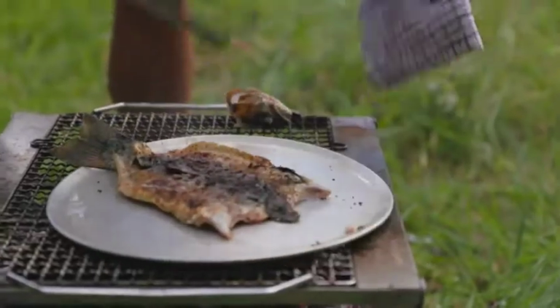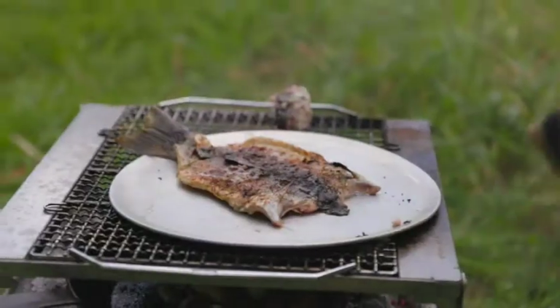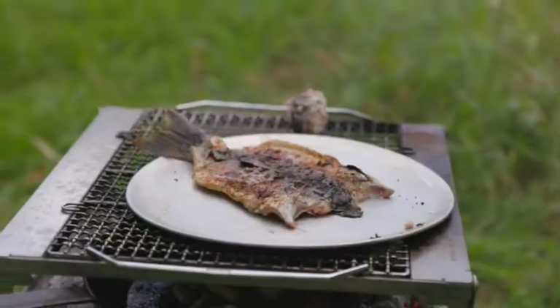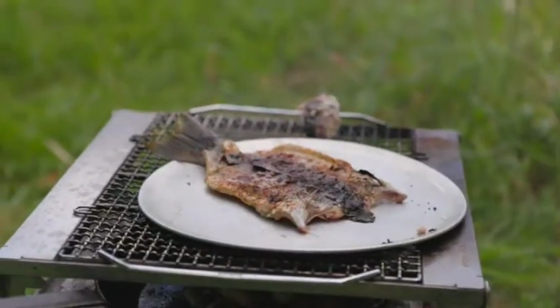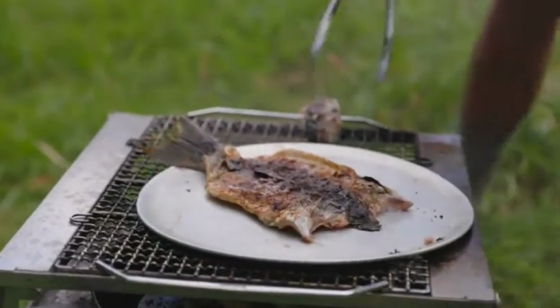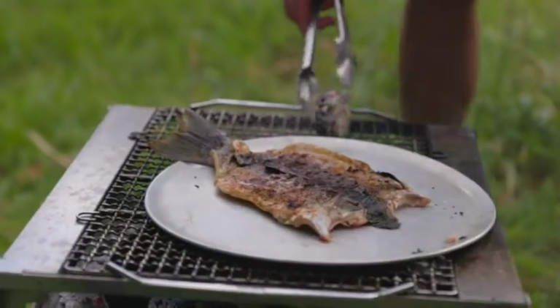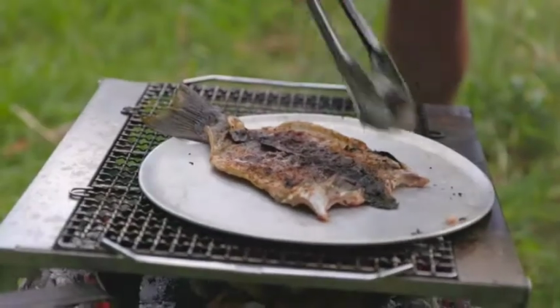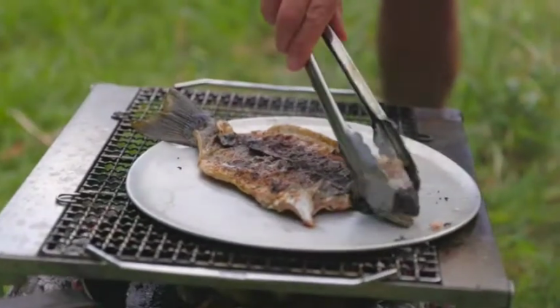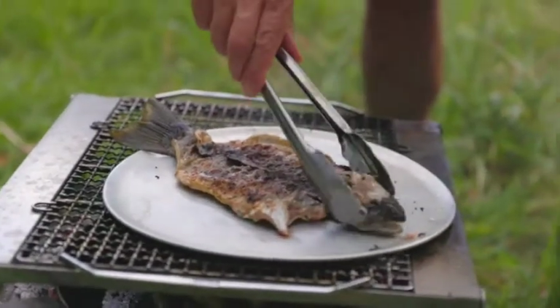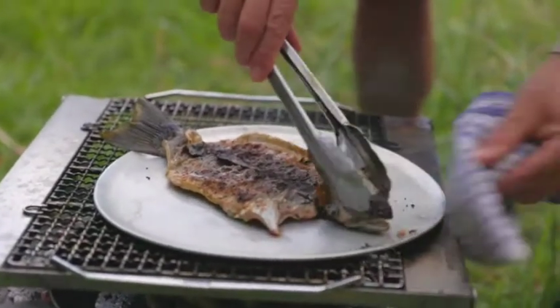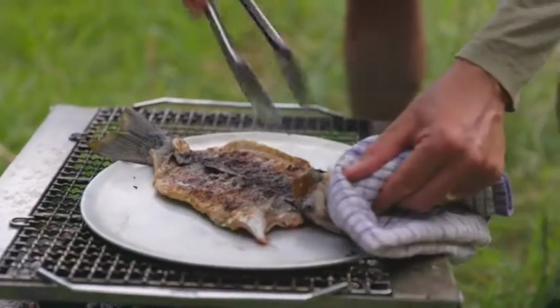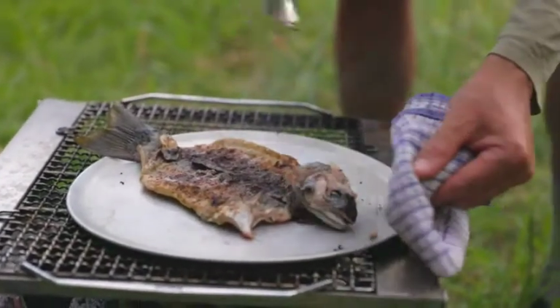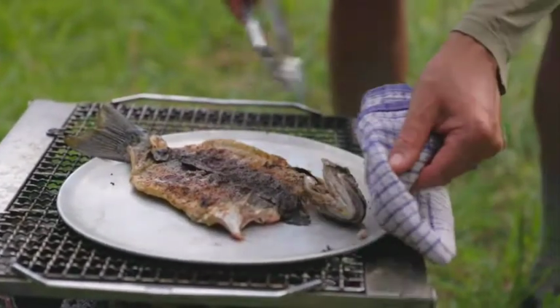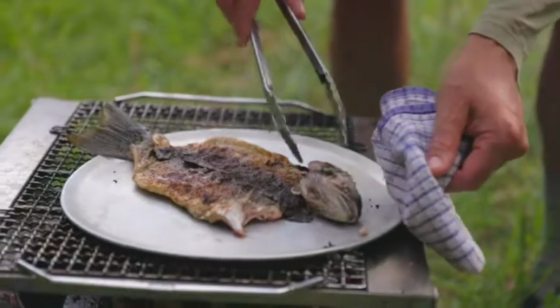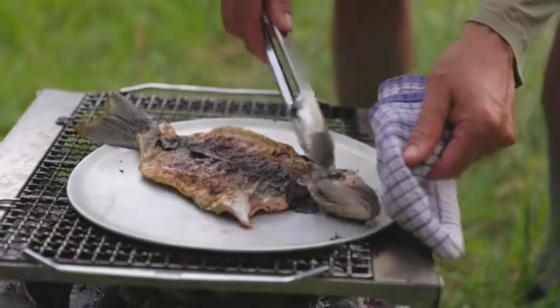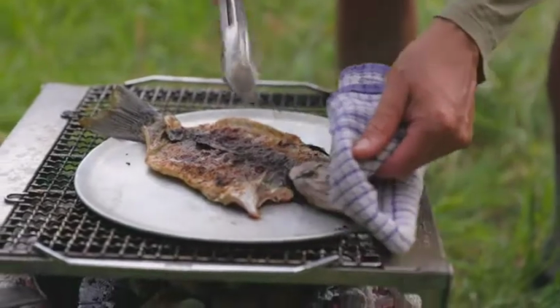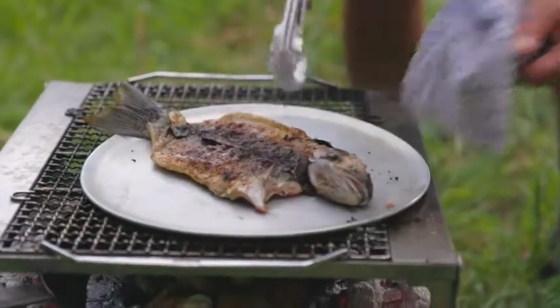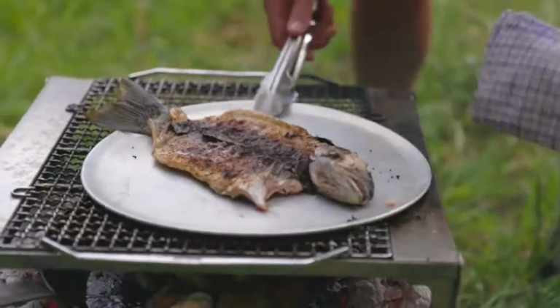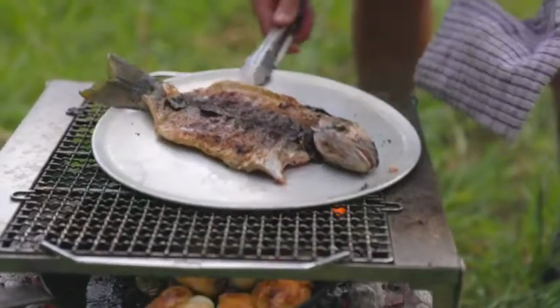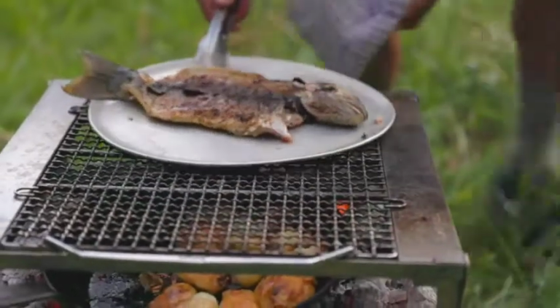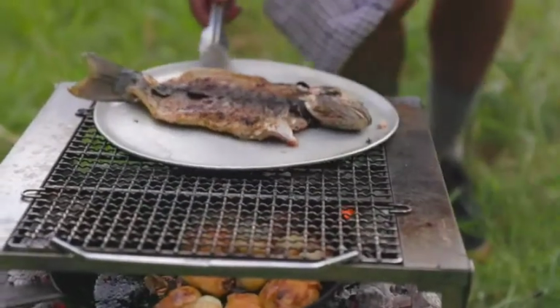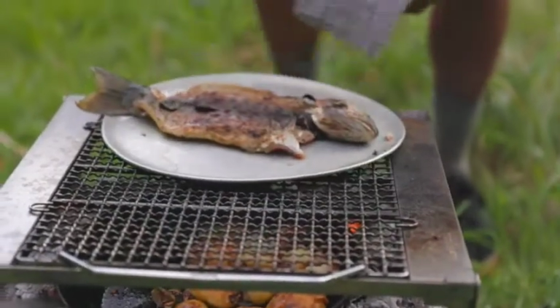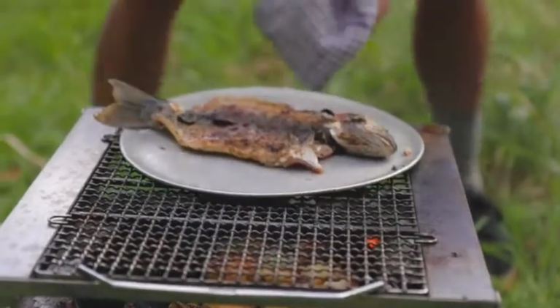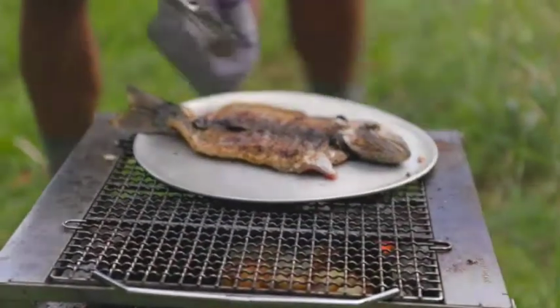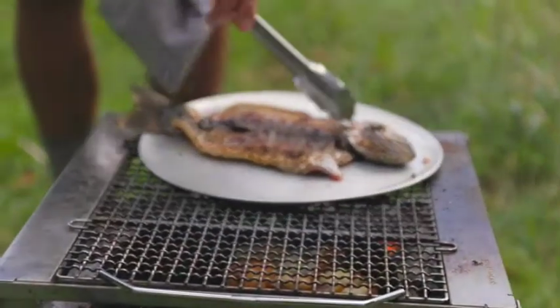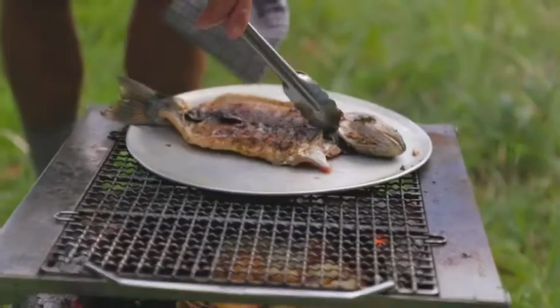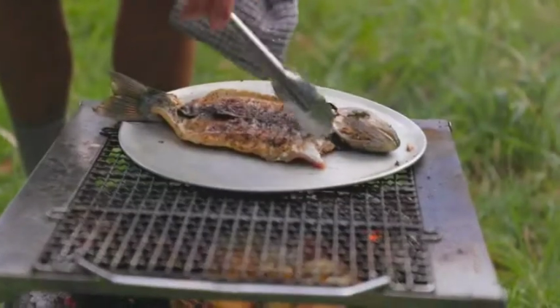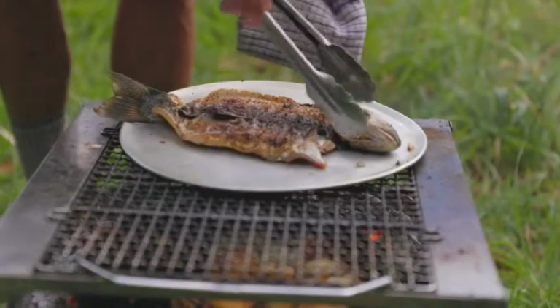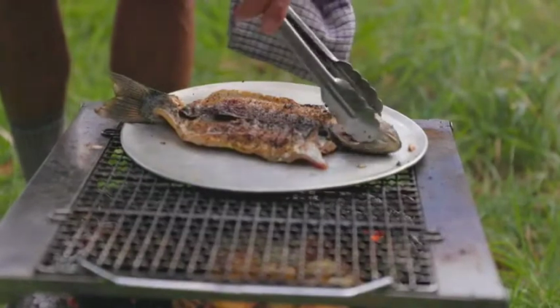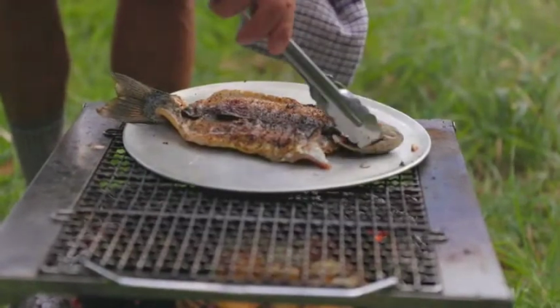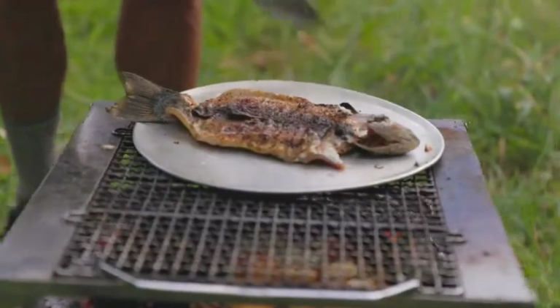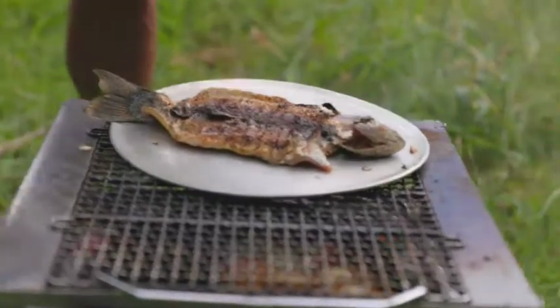That looks really good to me. Just by having it on the other side, we don't need to cook that side further — we just have it on the tray here and finish cooking the other side, no problem.